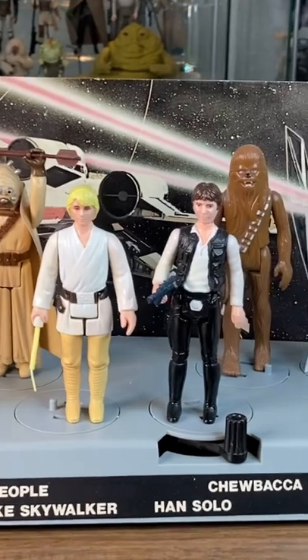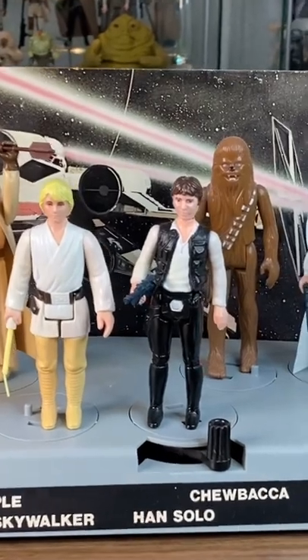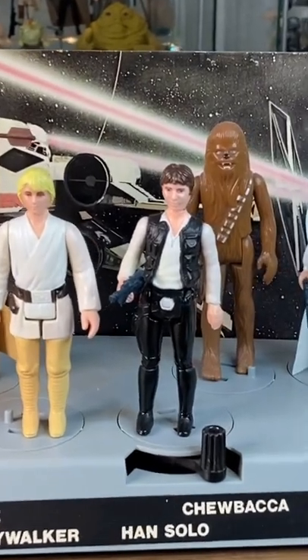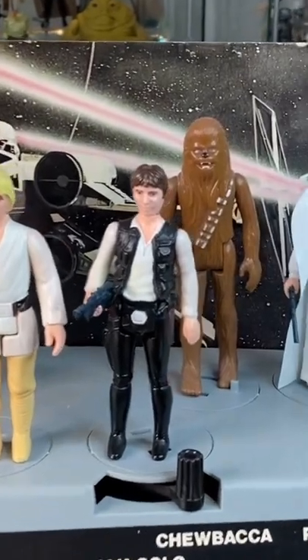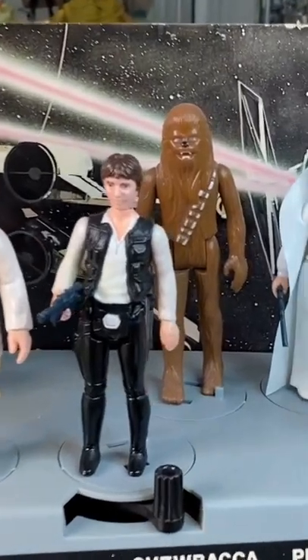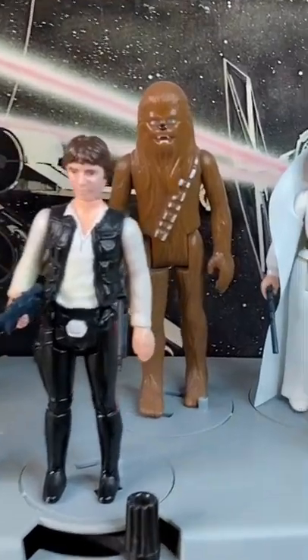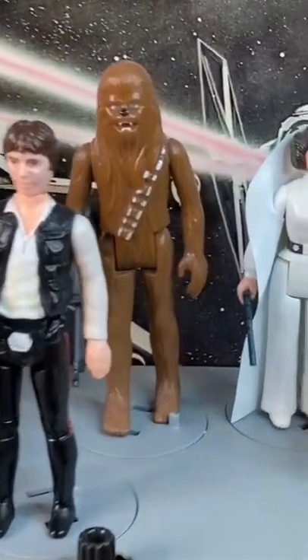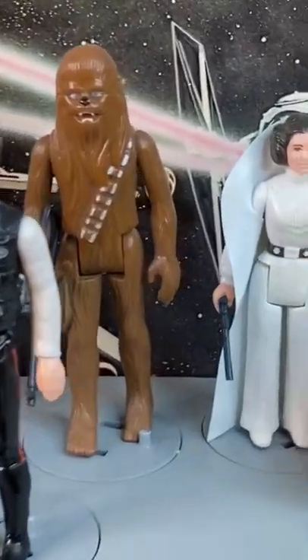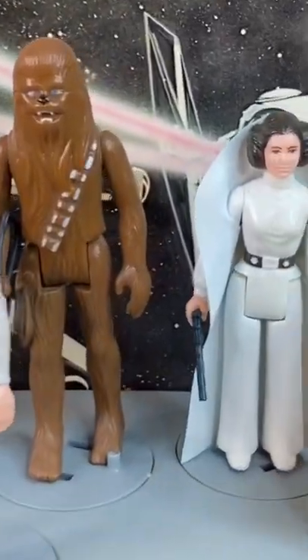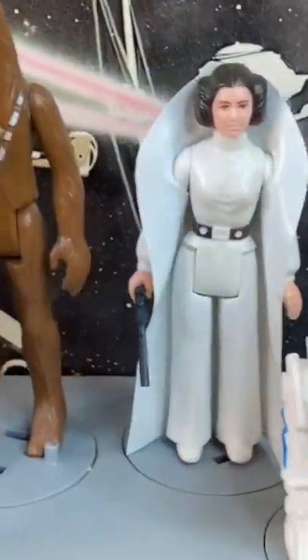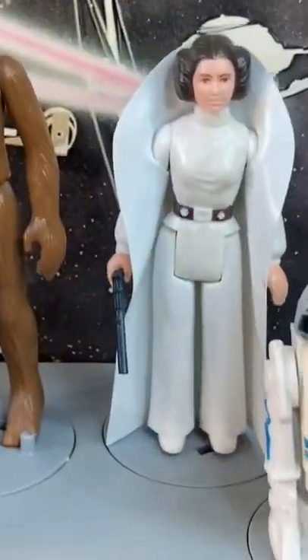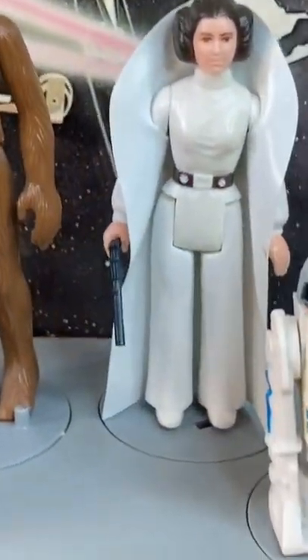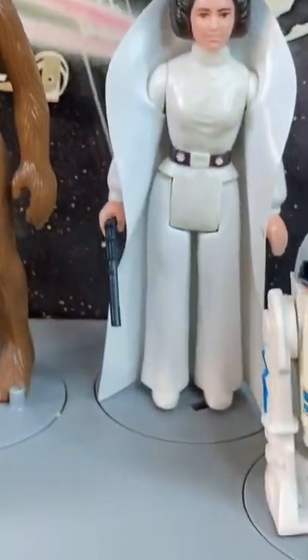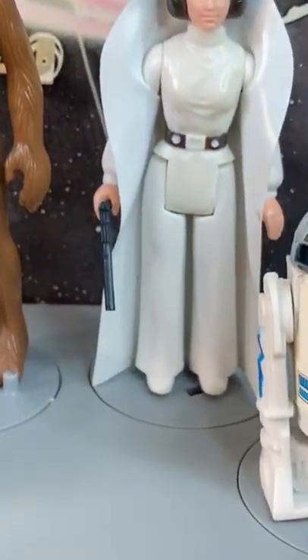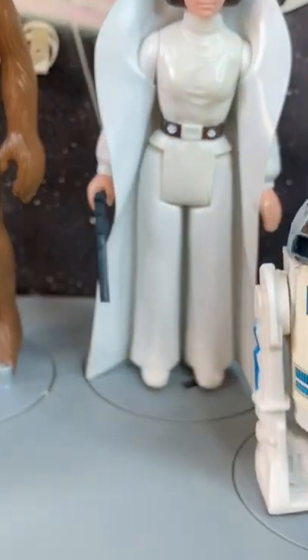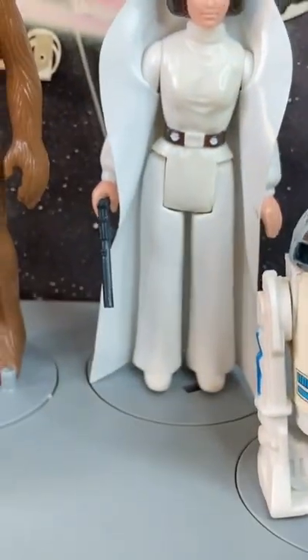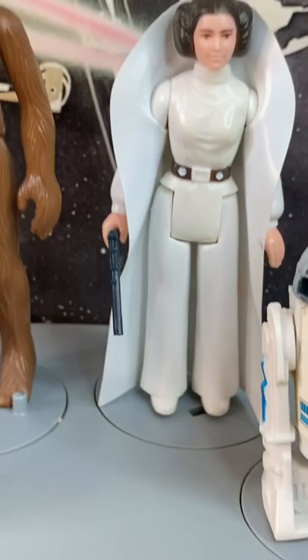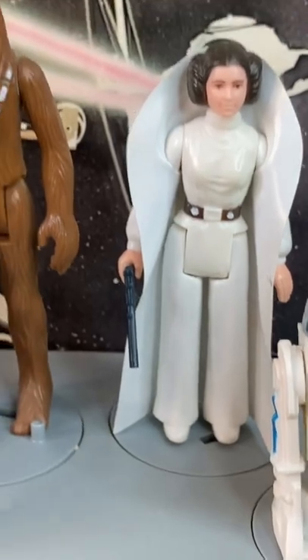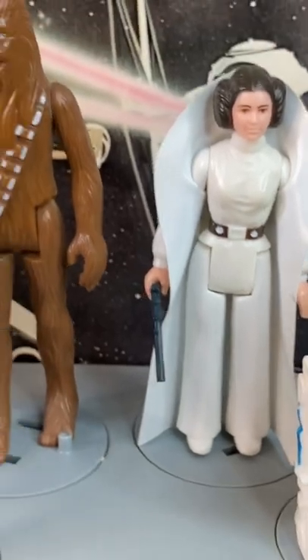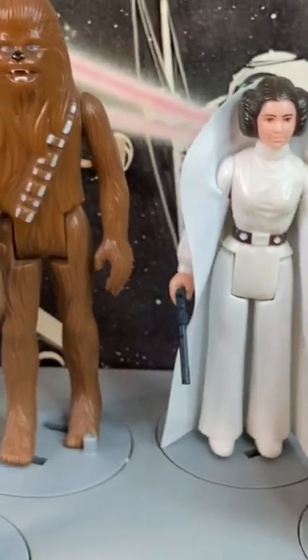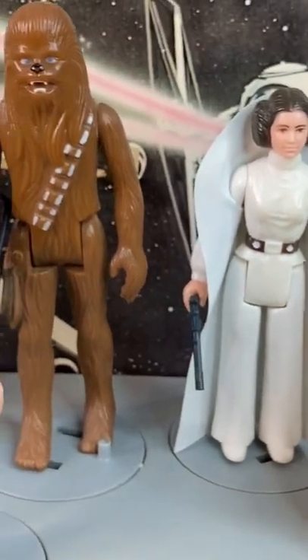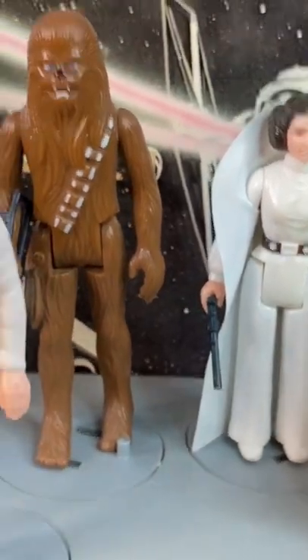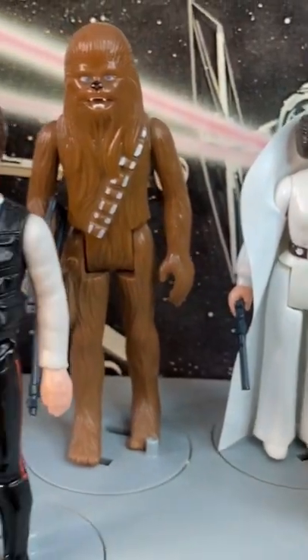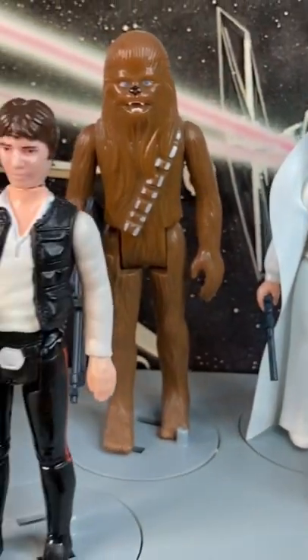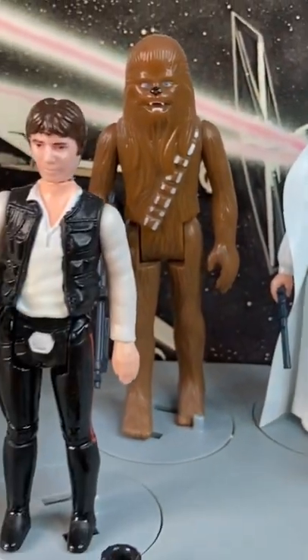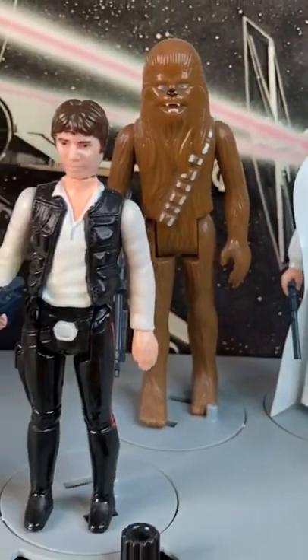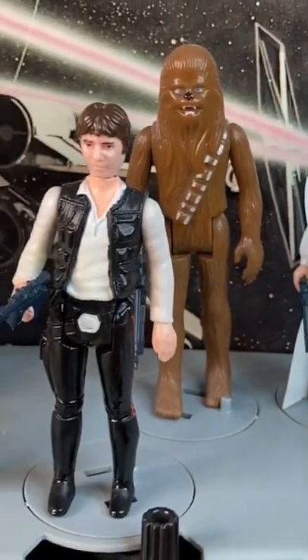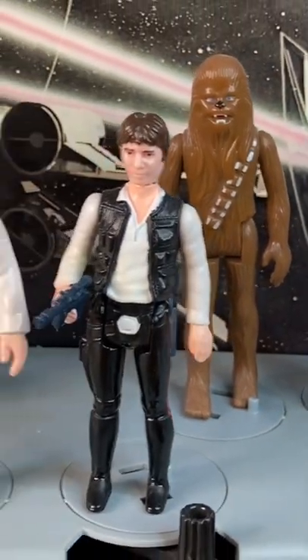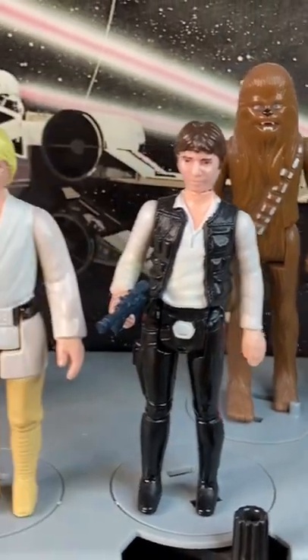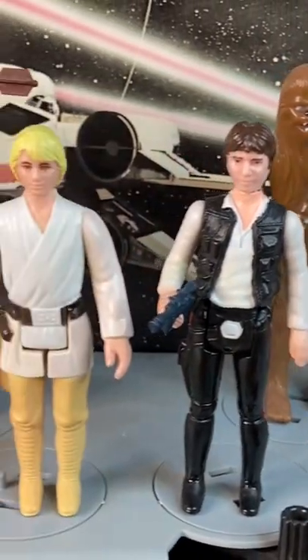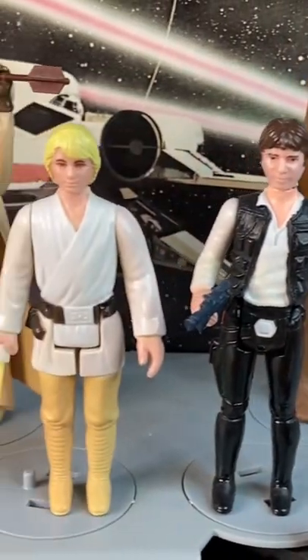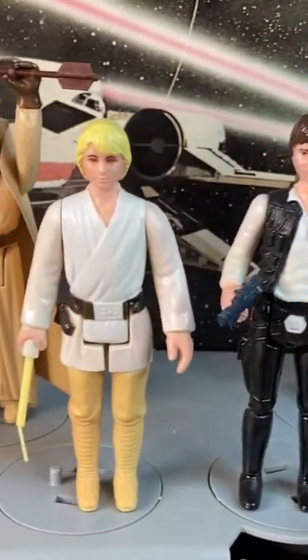This is an awesome display stand for all of your first 12 figures. They each have their own designated spot which is marked by the sticker.